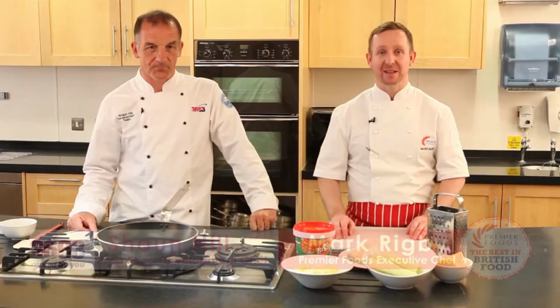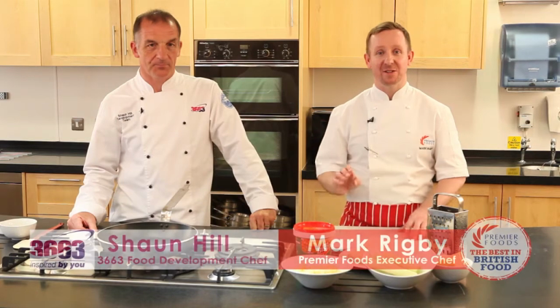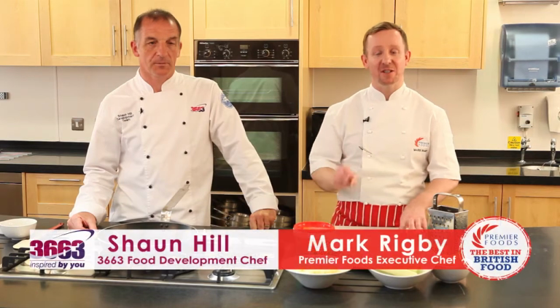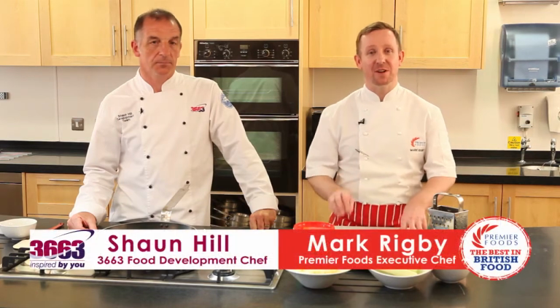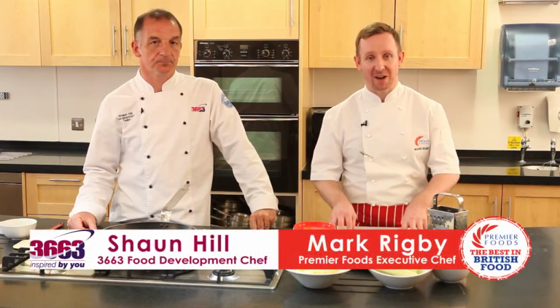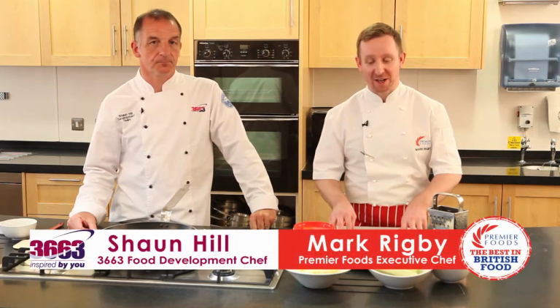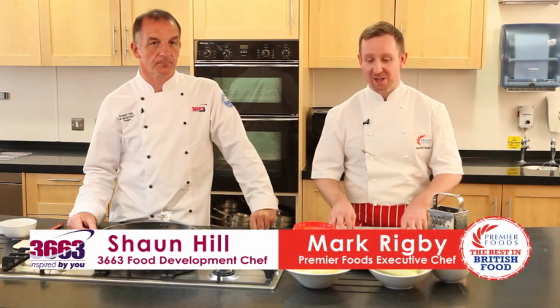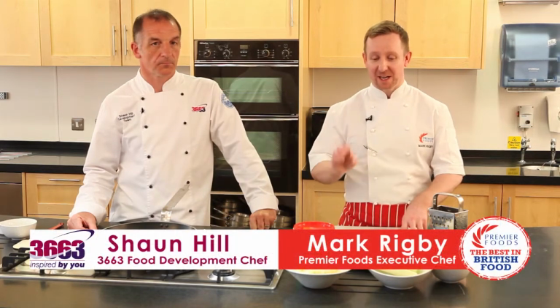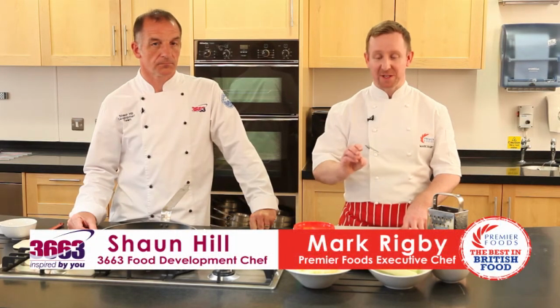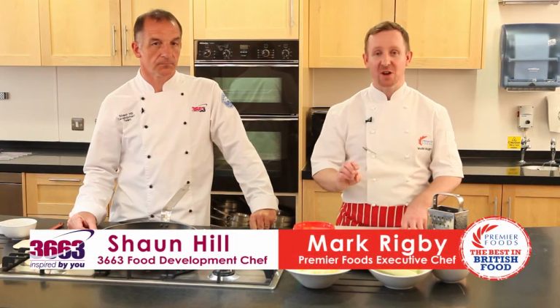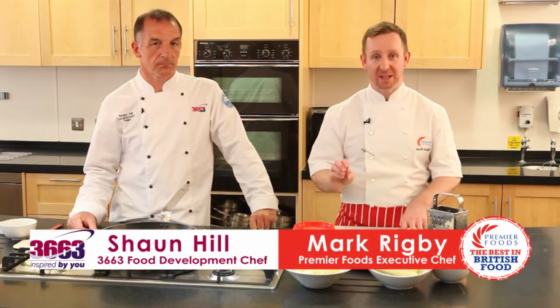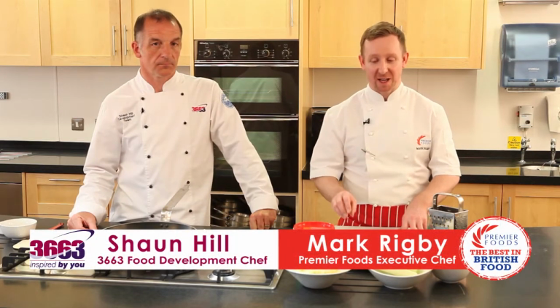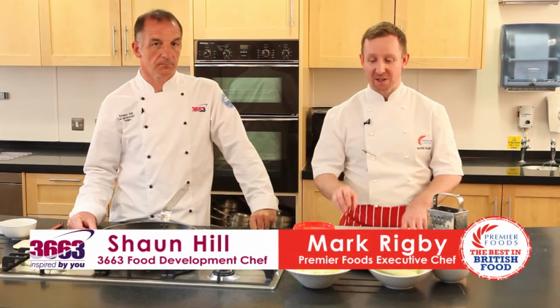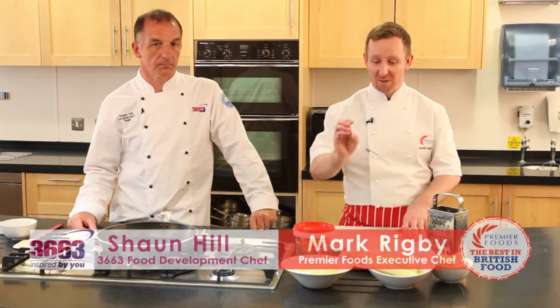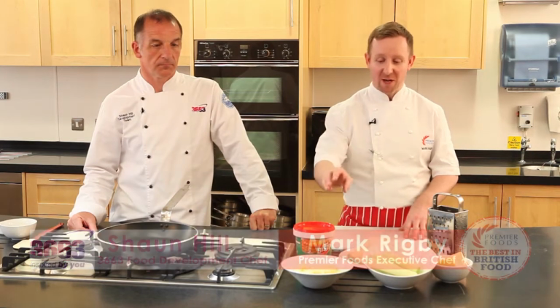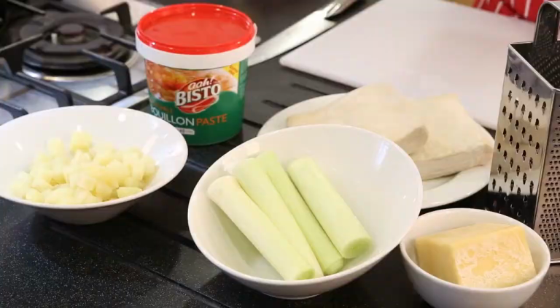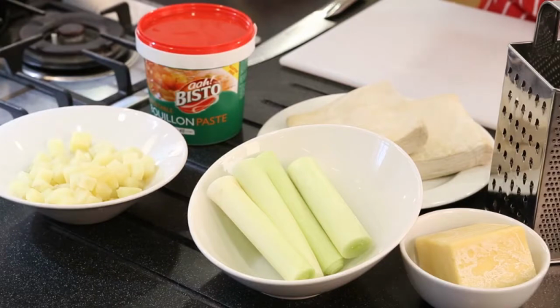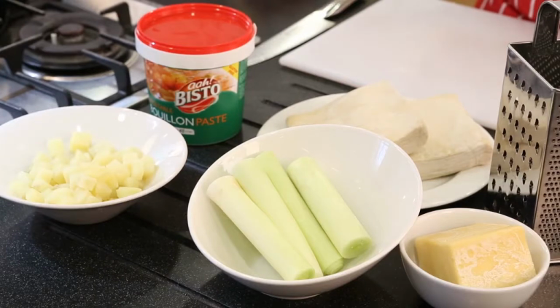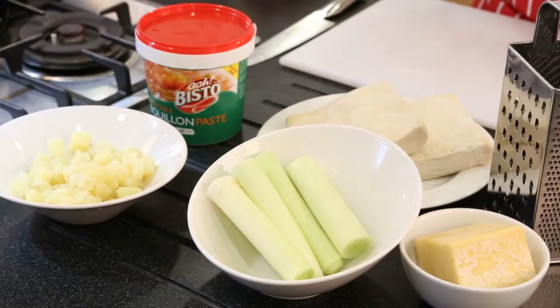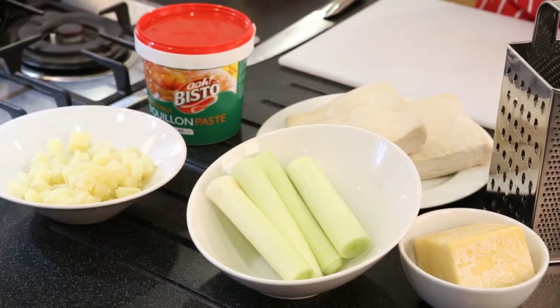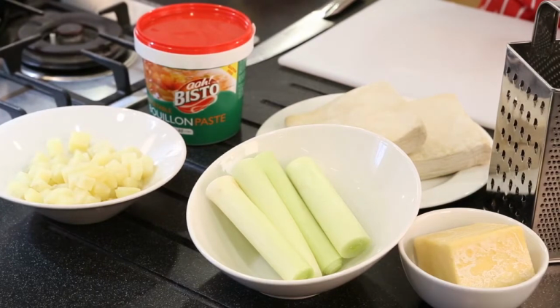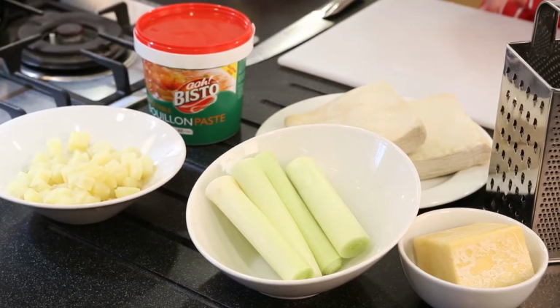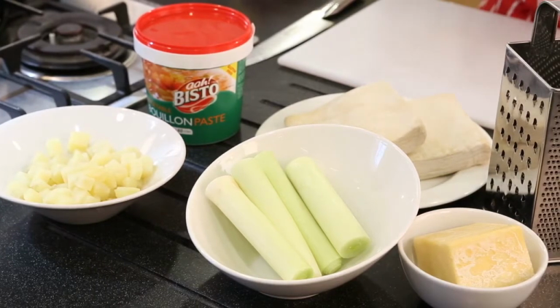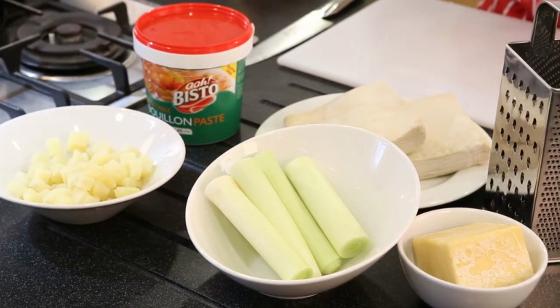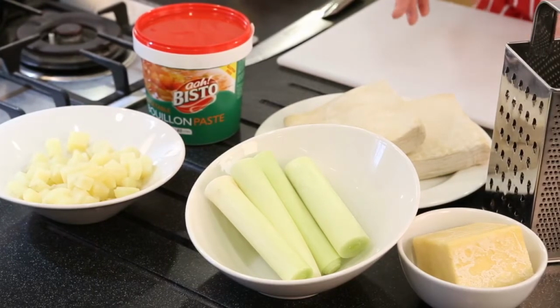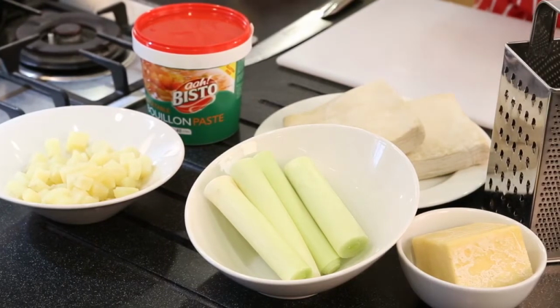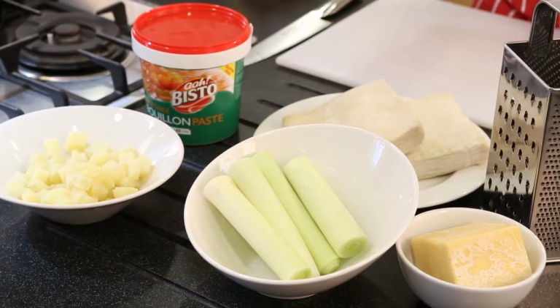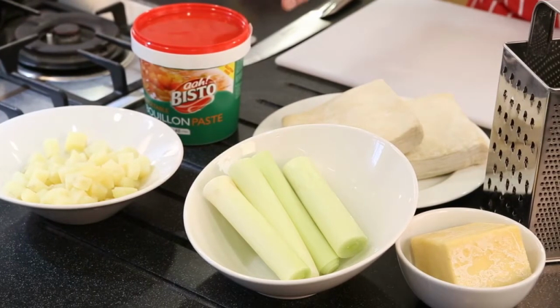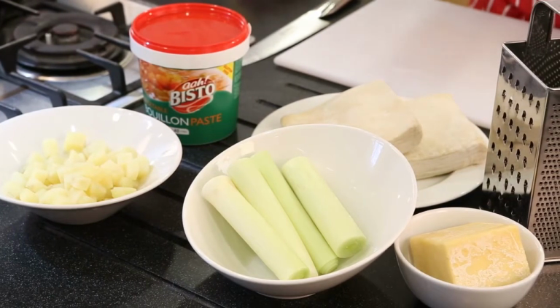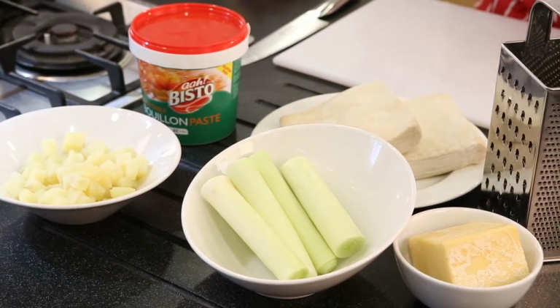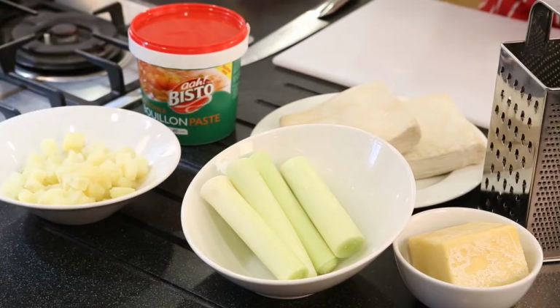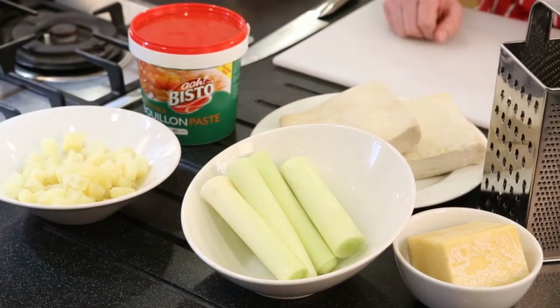This is a very simple vegetarian dish — it's potato and leek slice. We've got equal quantities of potato, leek and cheese which we're going to put in puff pastry with Bisto Bouillon and bake in the oven.